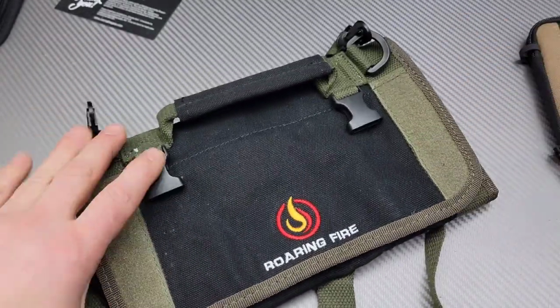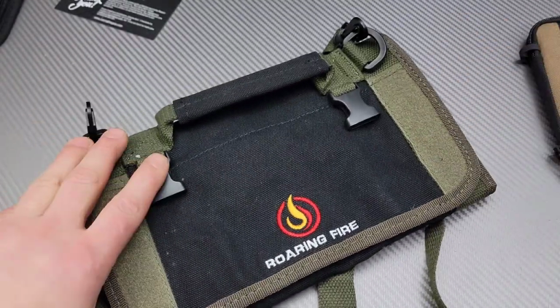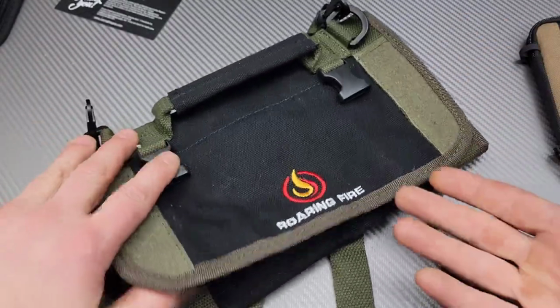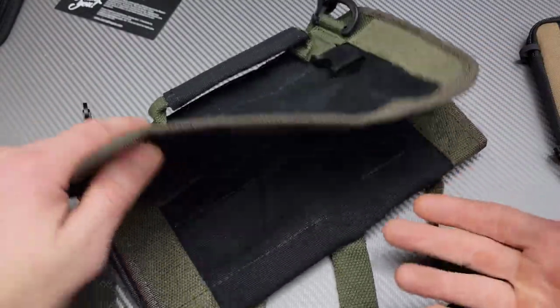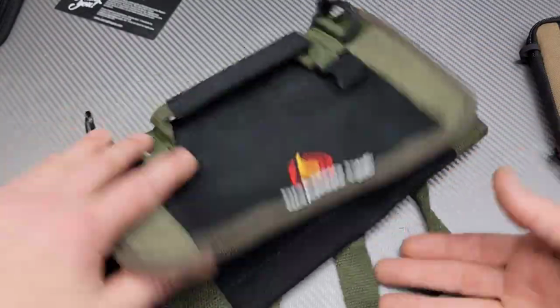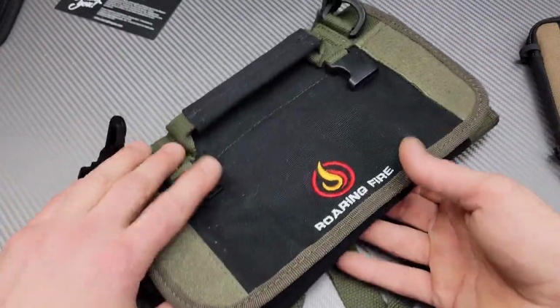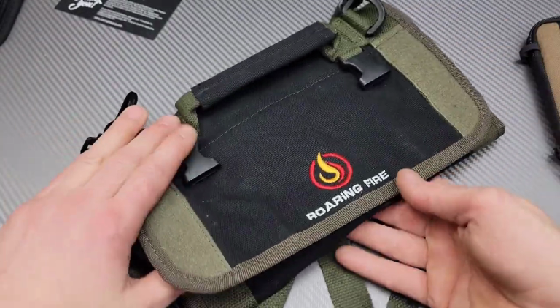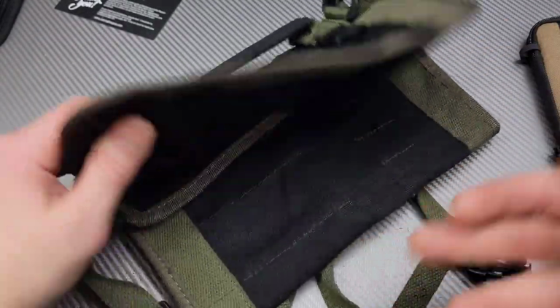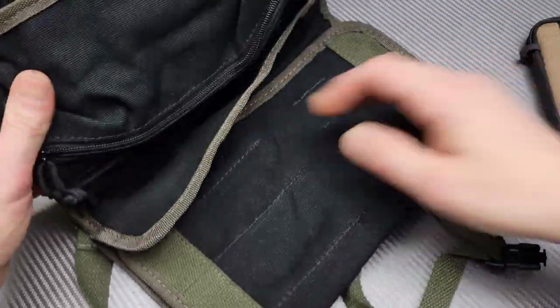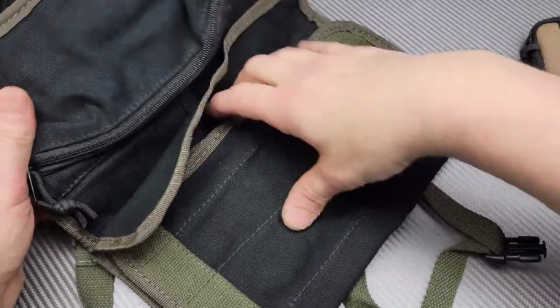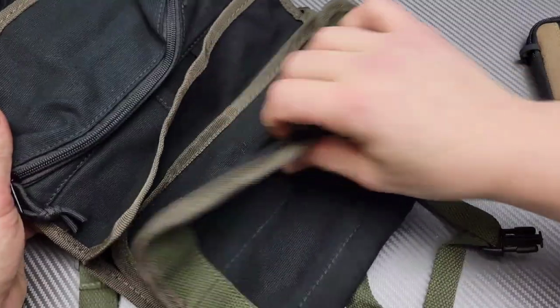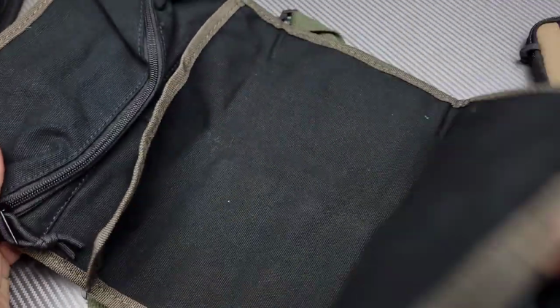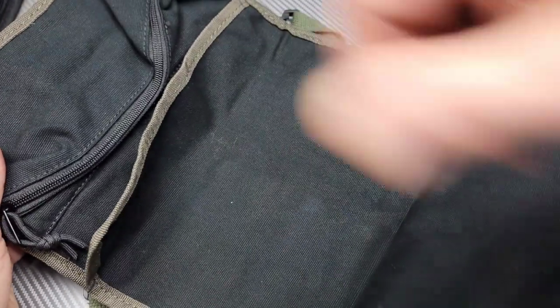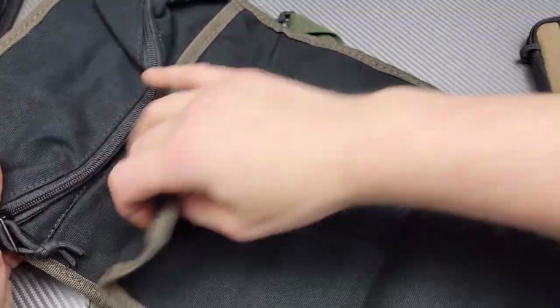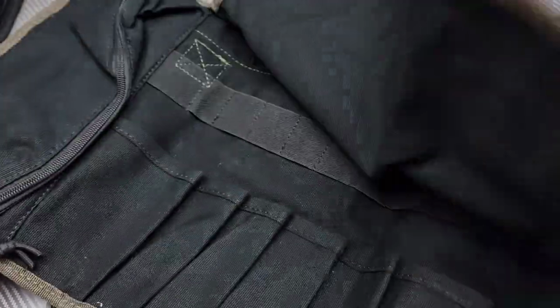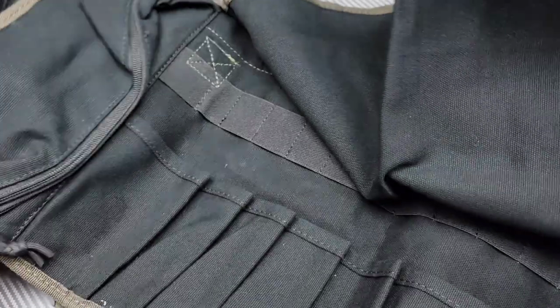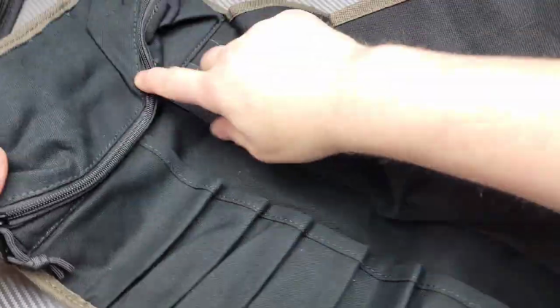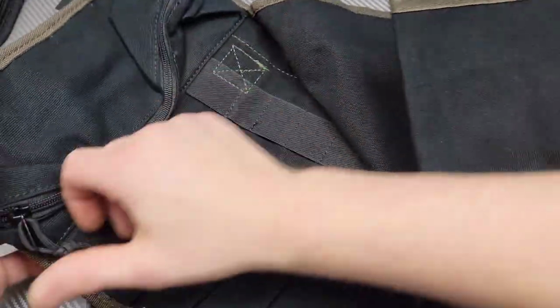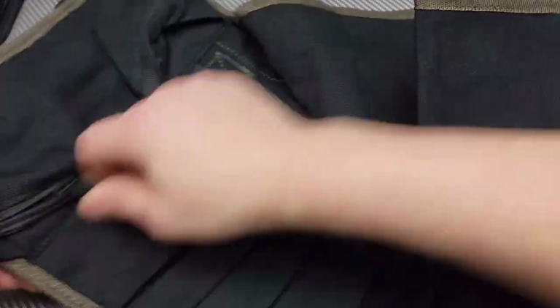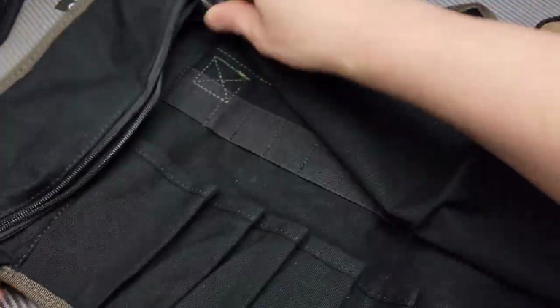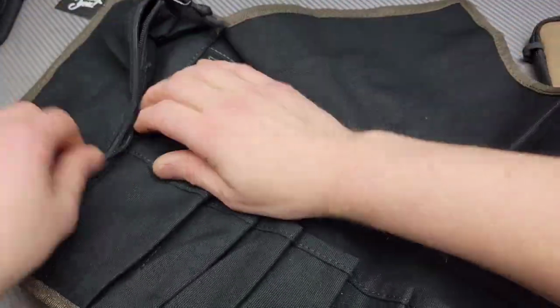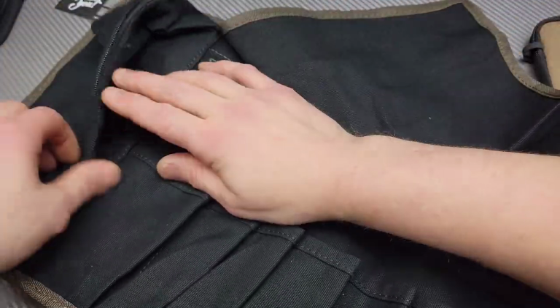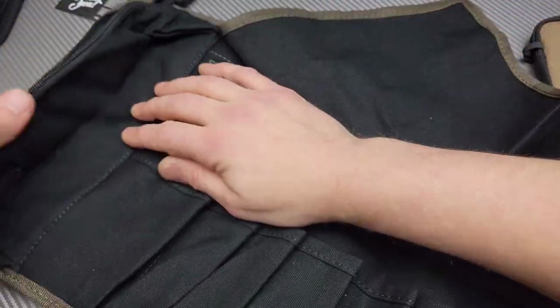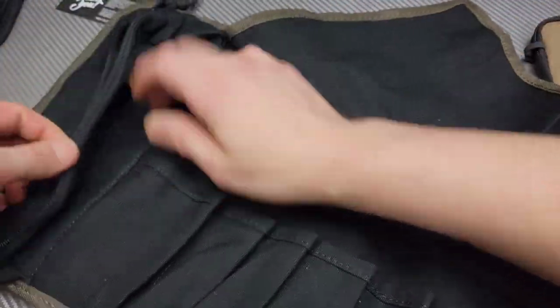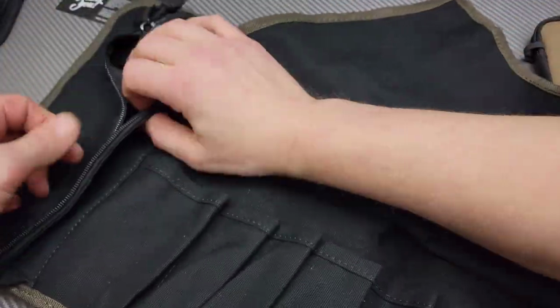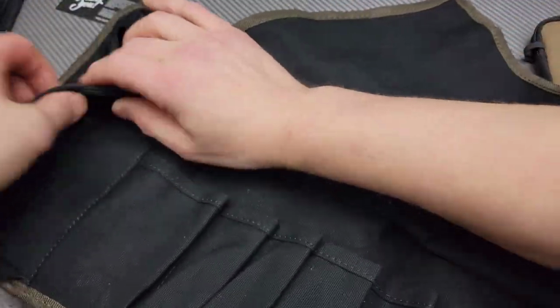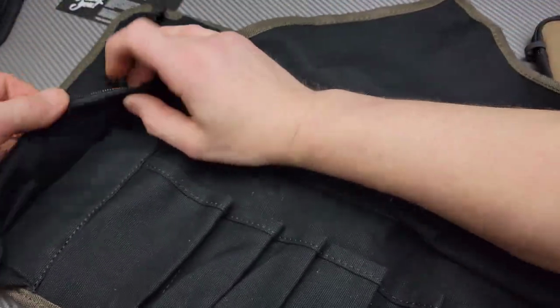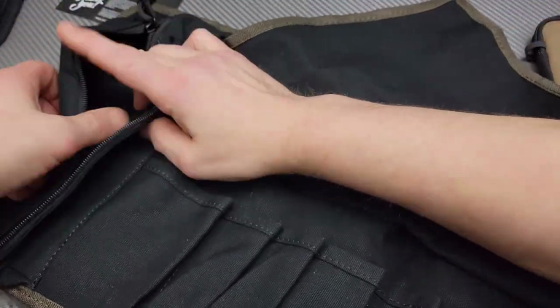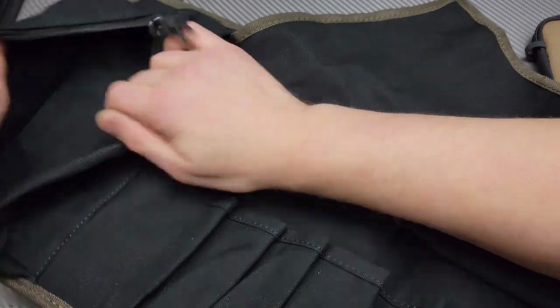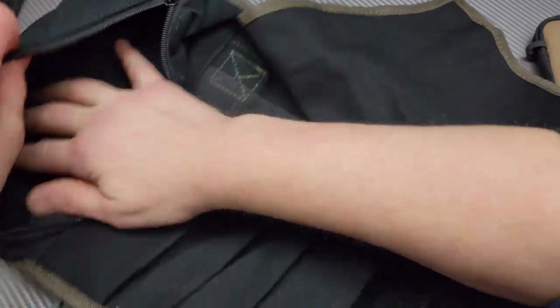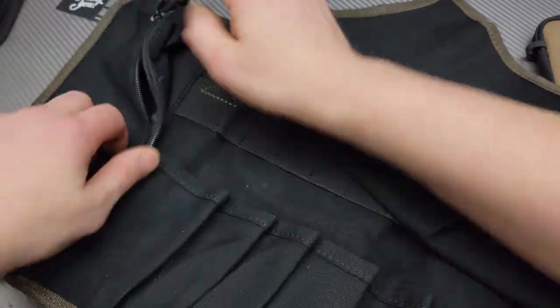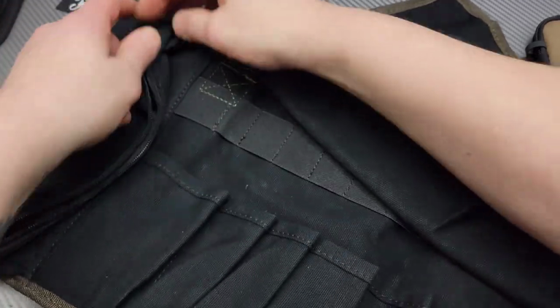You could just throw this in a truck, a car, whatever. It has a nice zipper right here for whatever items you want to store in there.